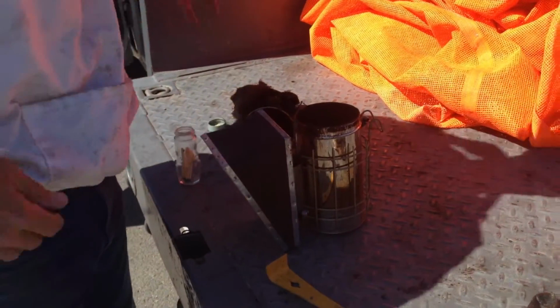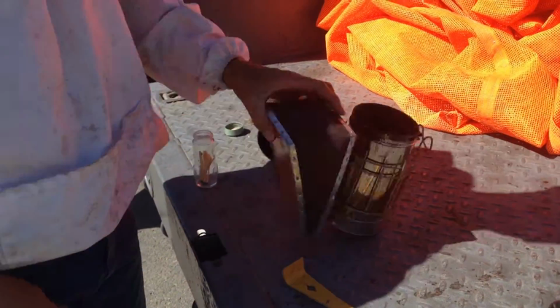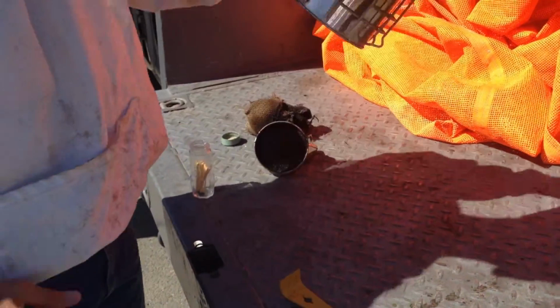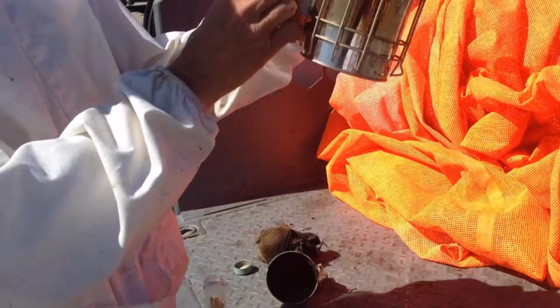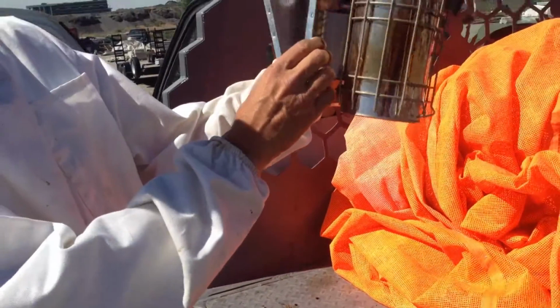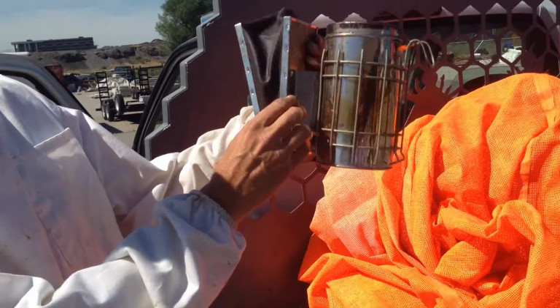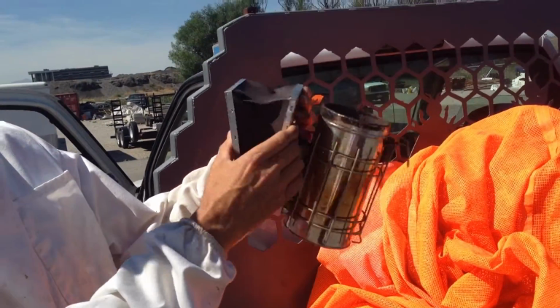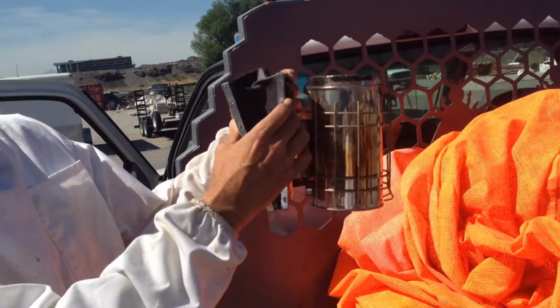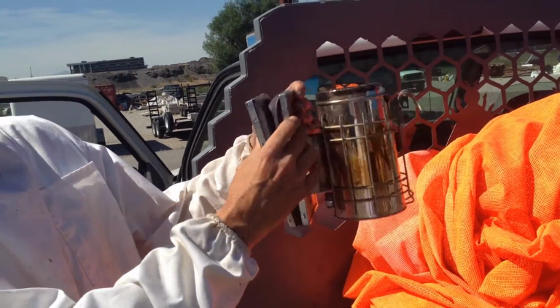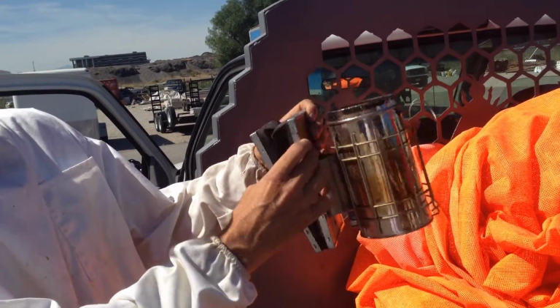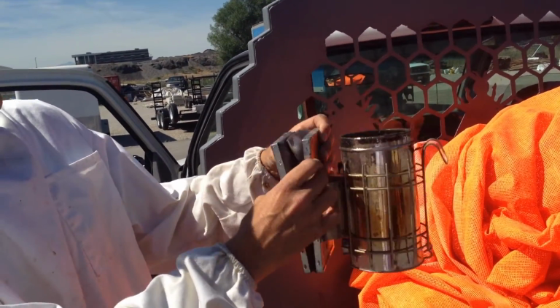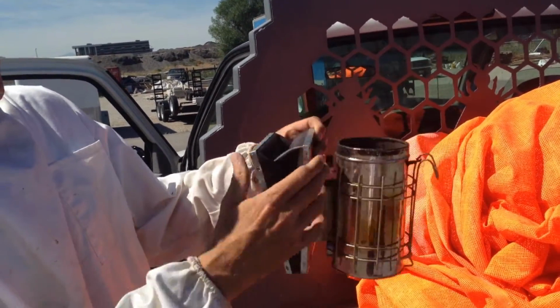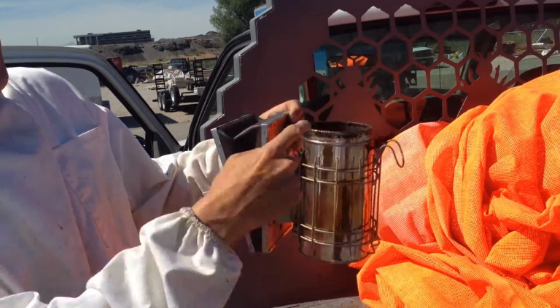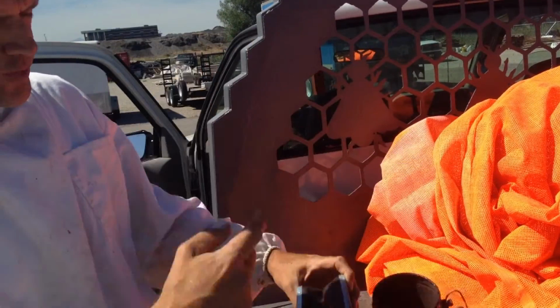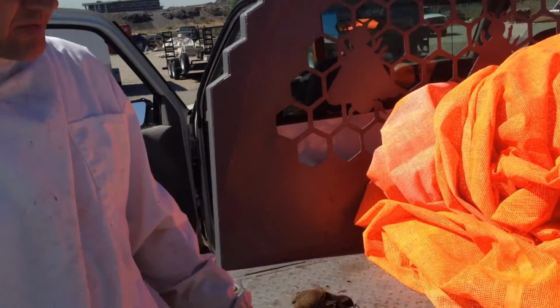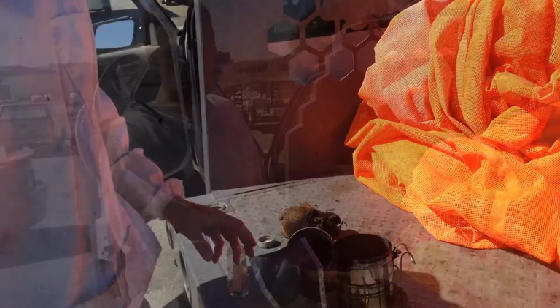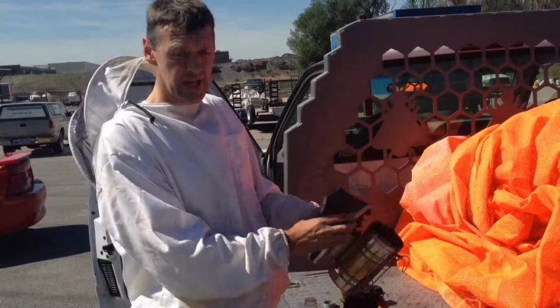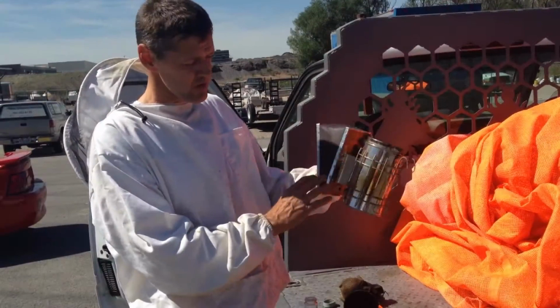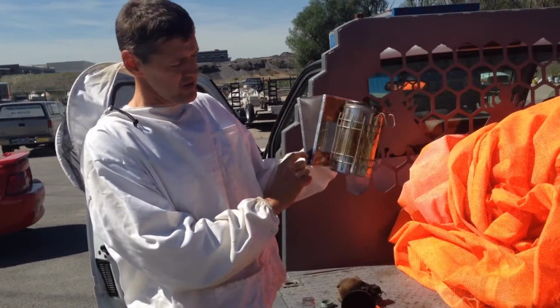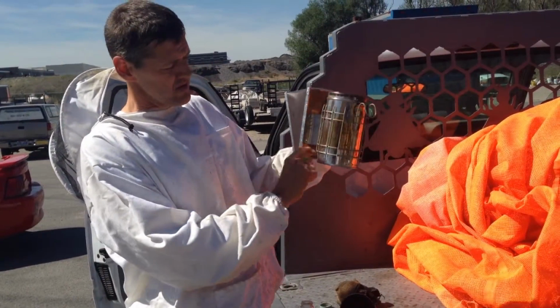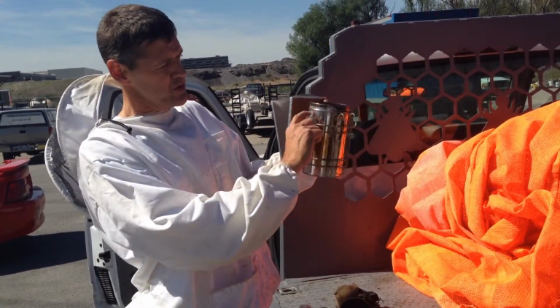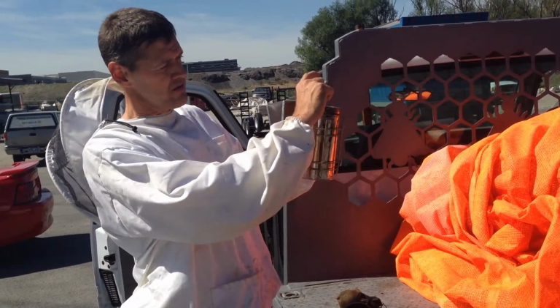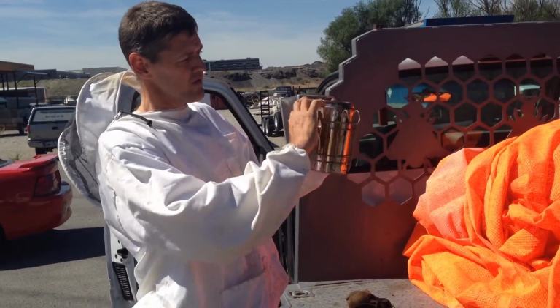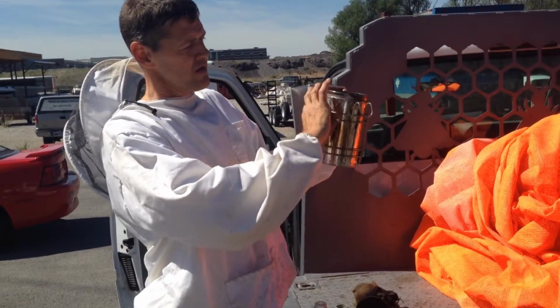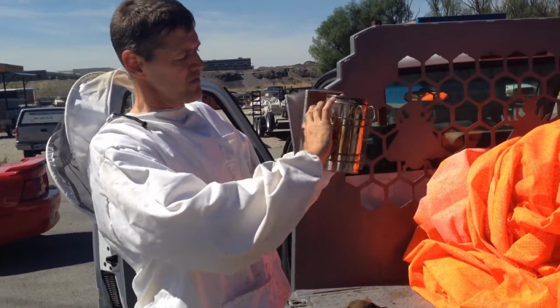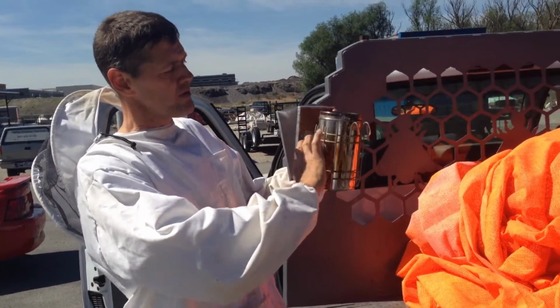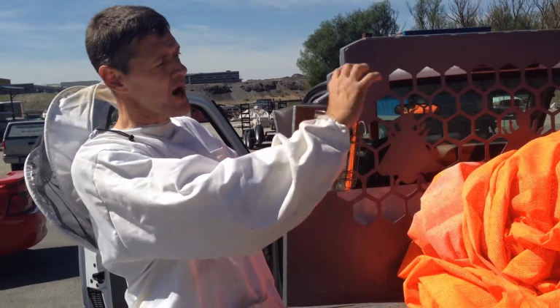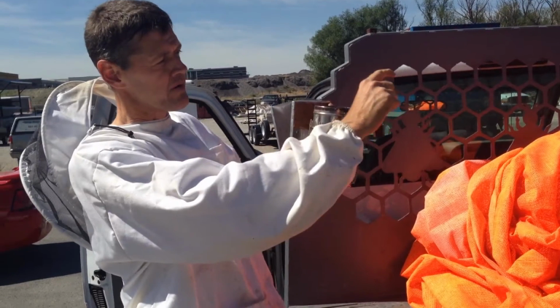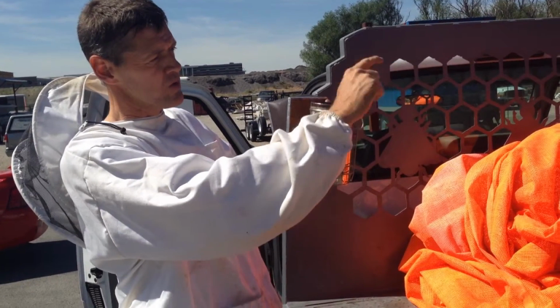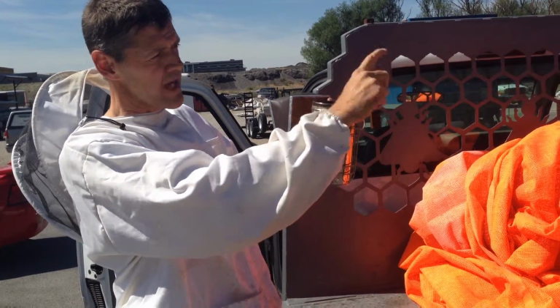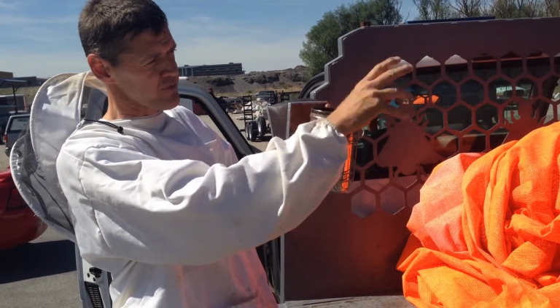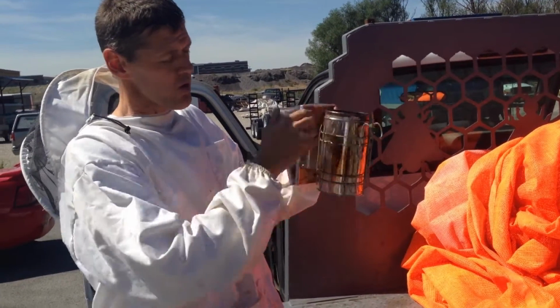It's an old principle that's been around a long time. It's got bellows that push the air up and through and out. It's a hot blast smoker, so it's pushing the flame up towards the exit for the smoke.